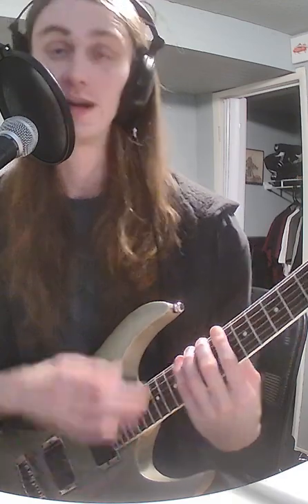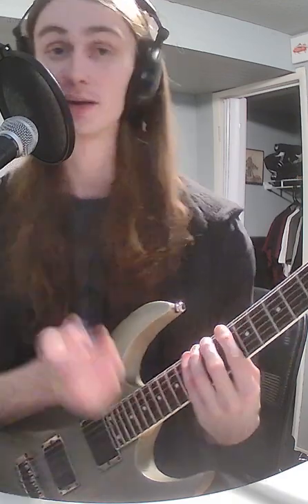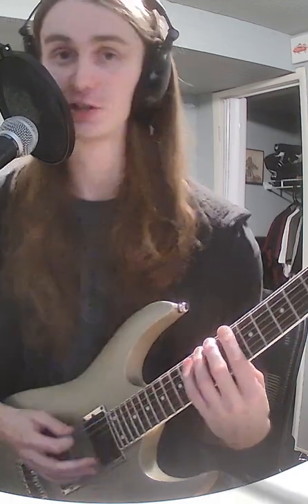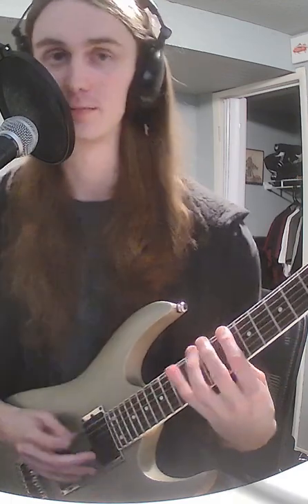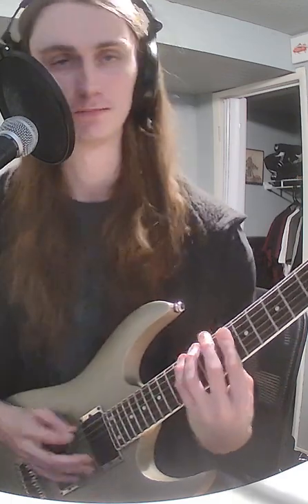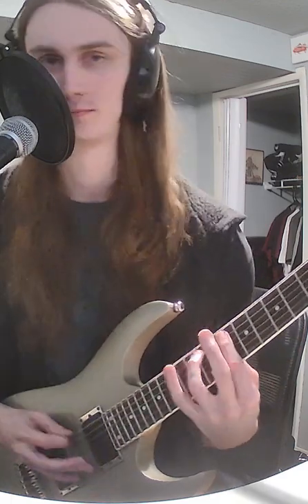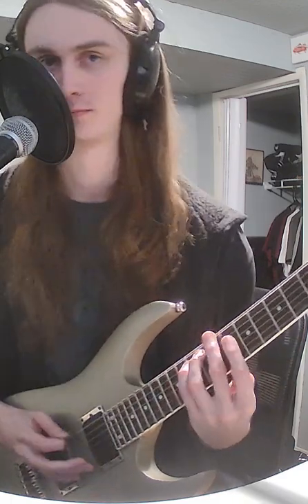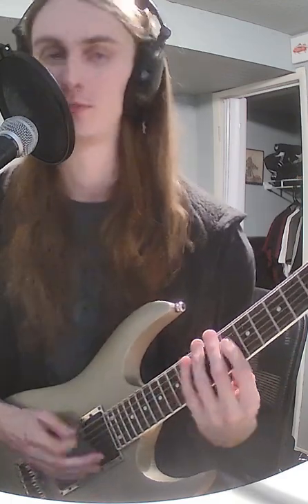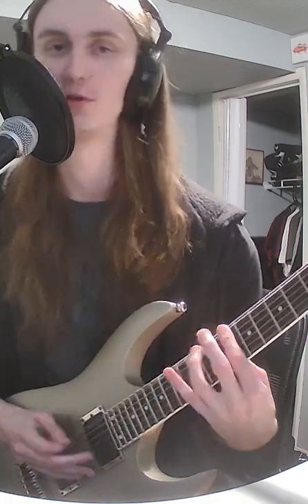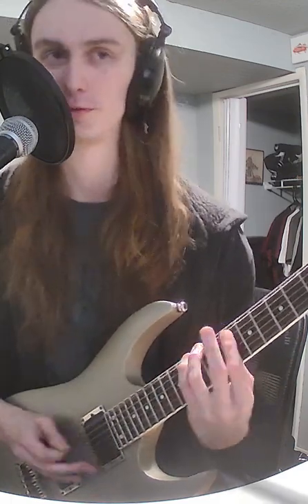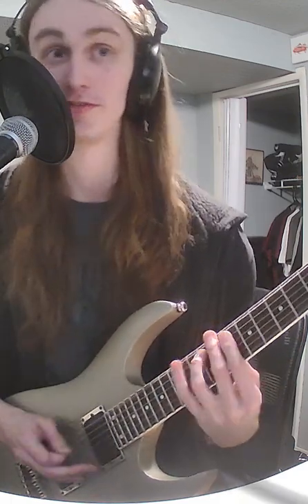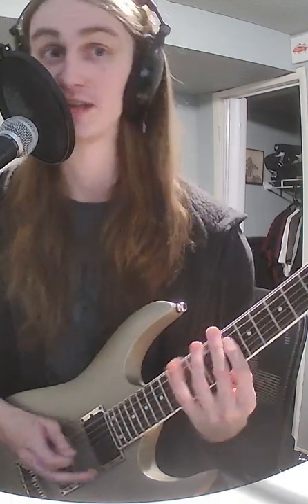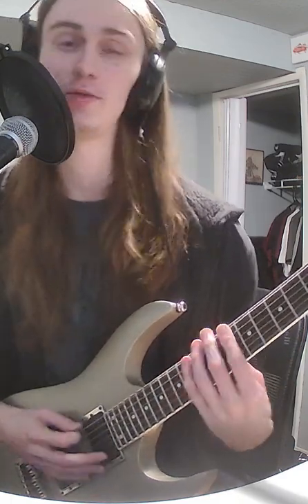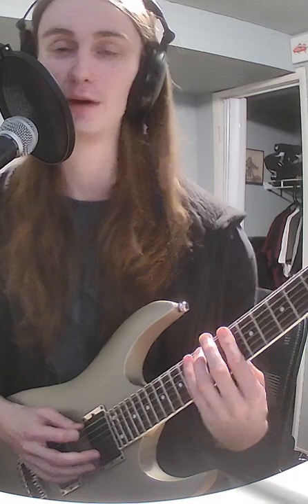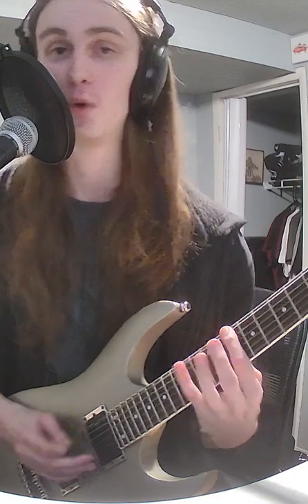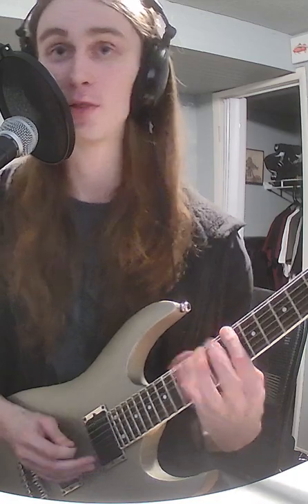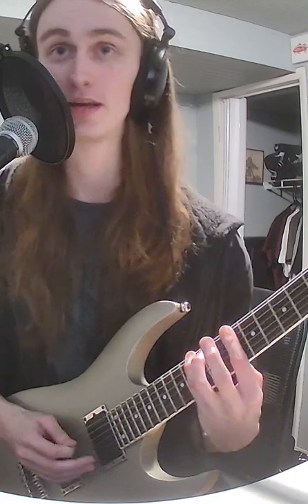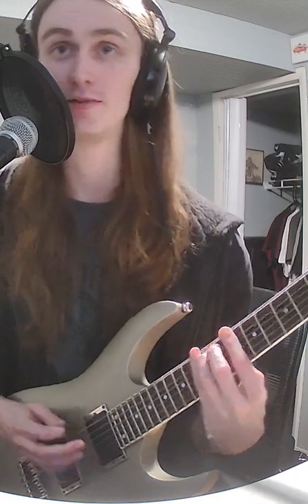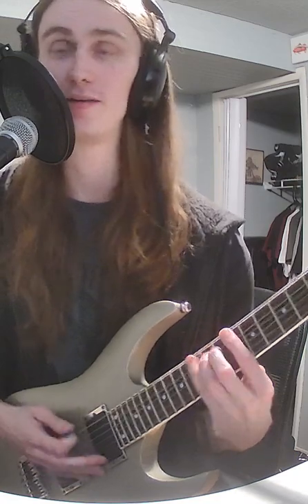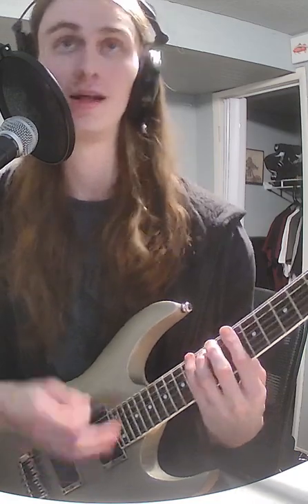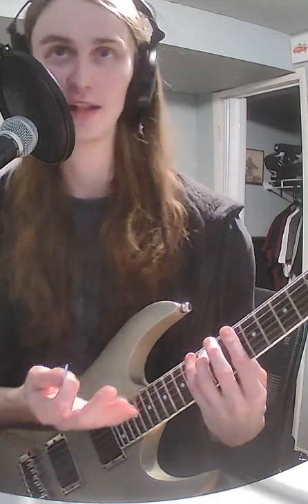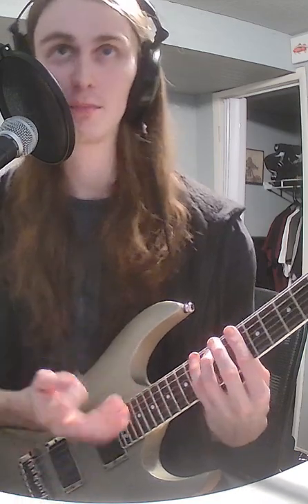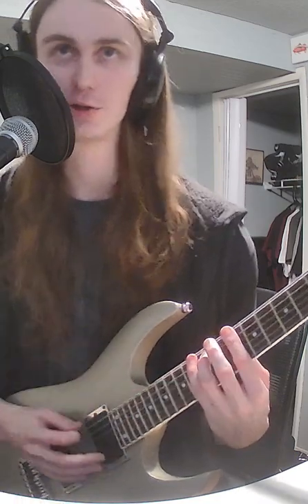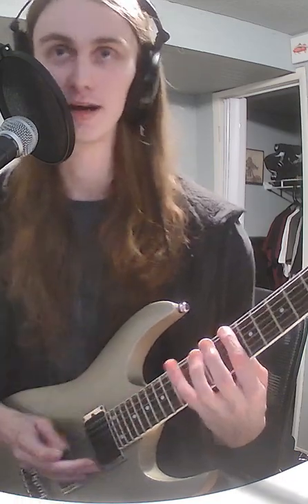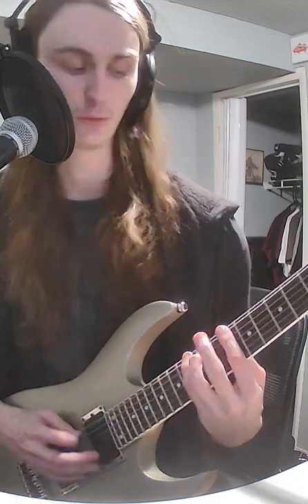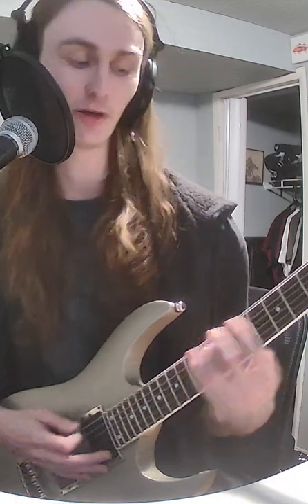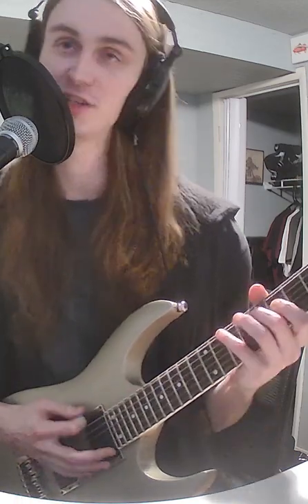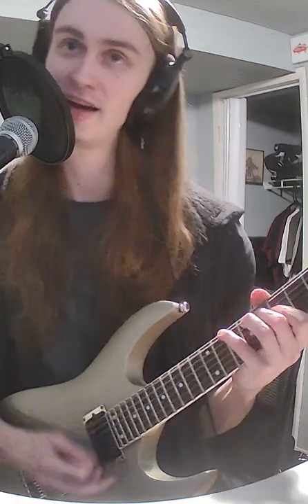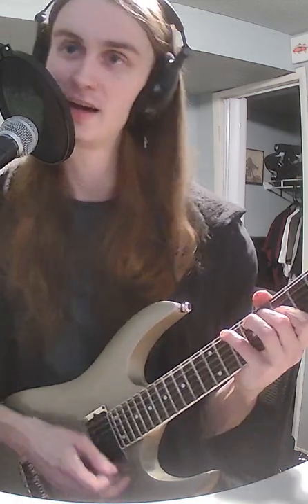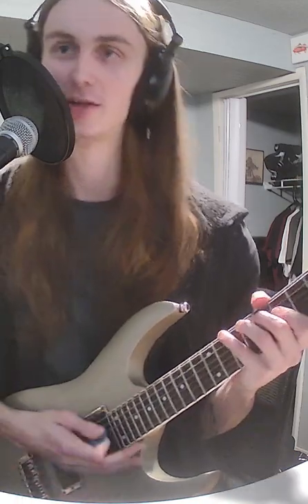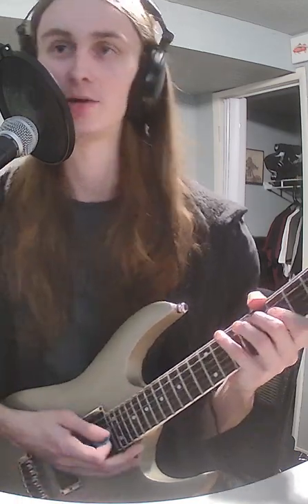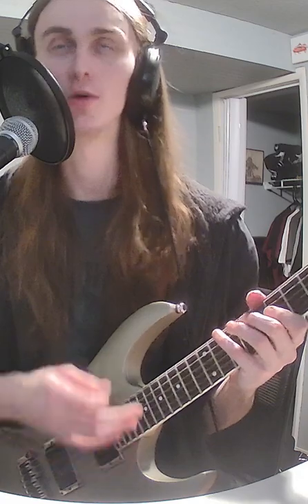Now let's take a minor scale. Count it out: one, two, three, four, five, six, seven. If we count out one, three, and five — that's our minor triad. If we rearrange that, that's our minor chord.